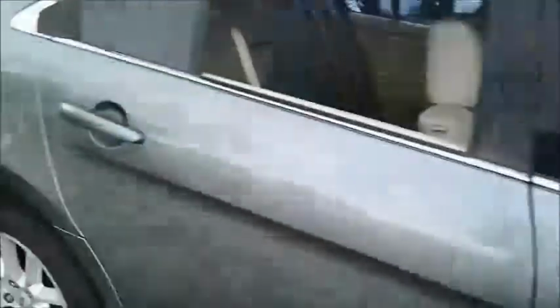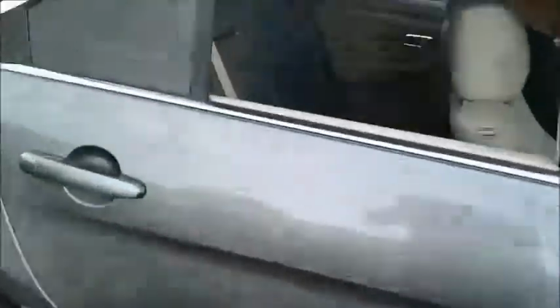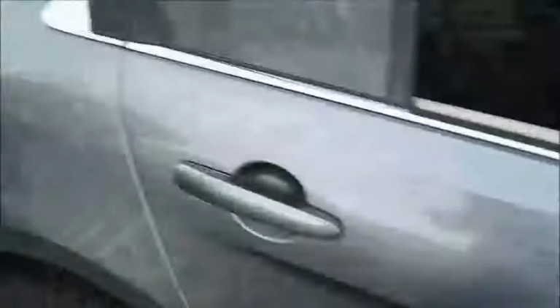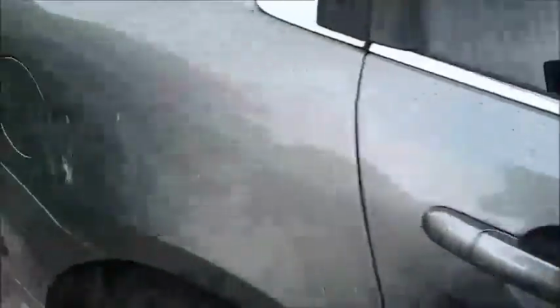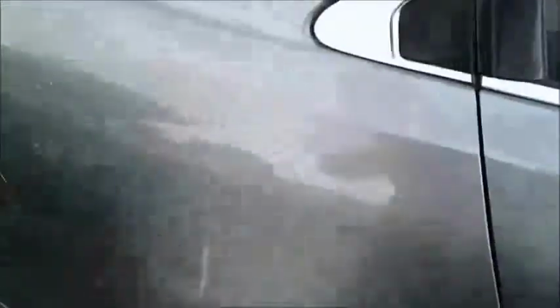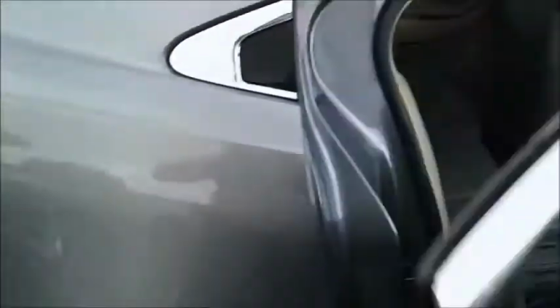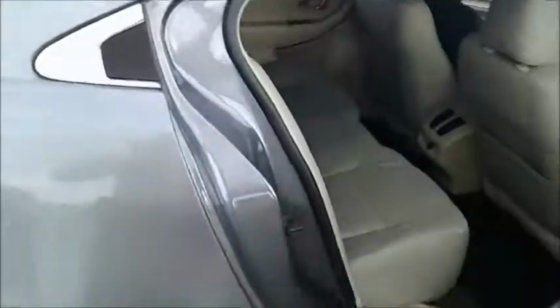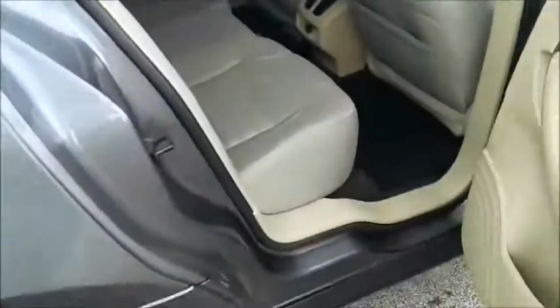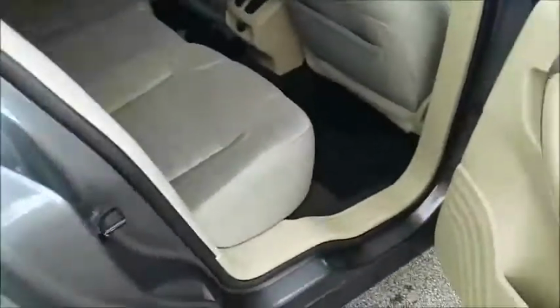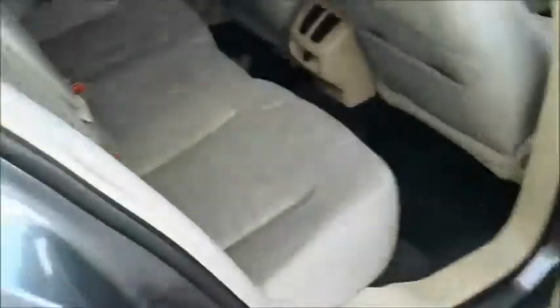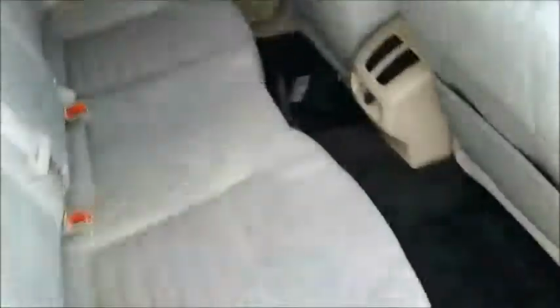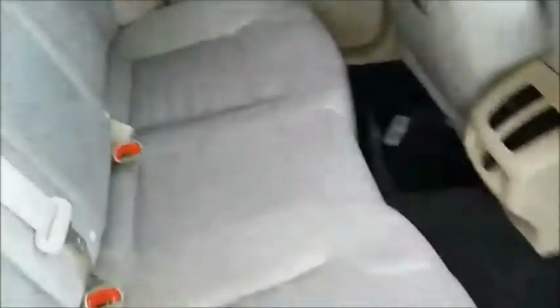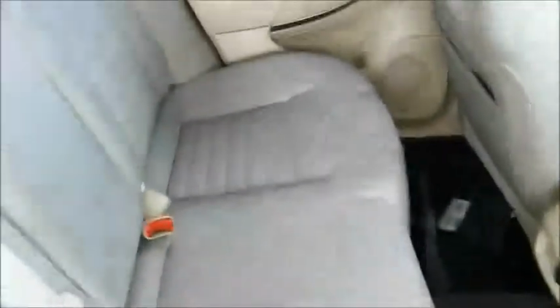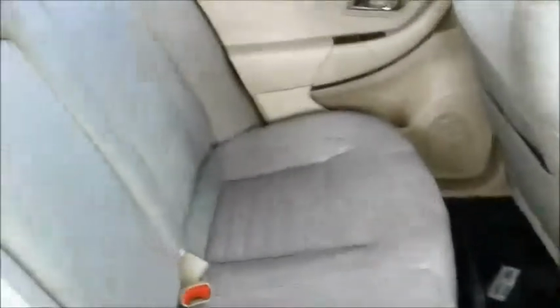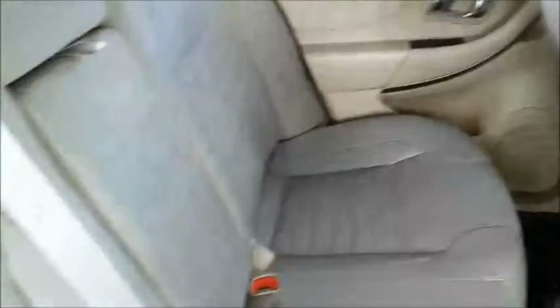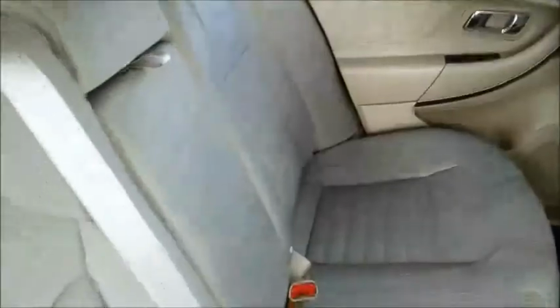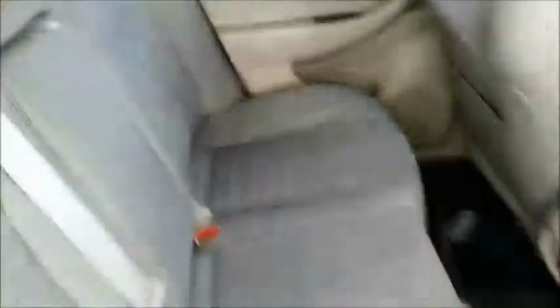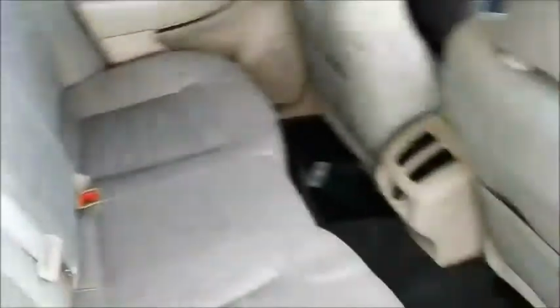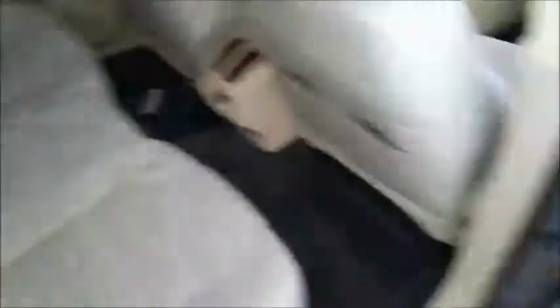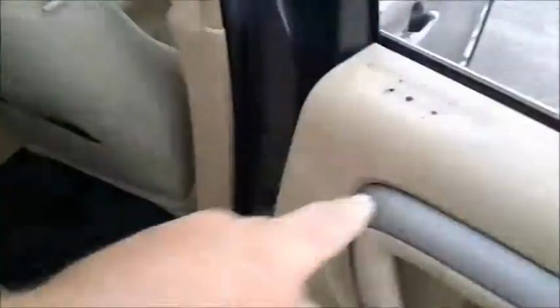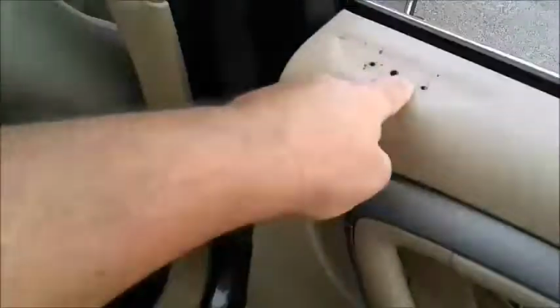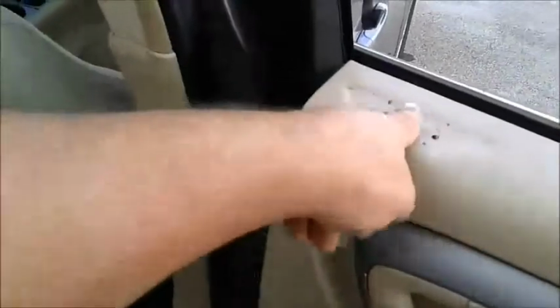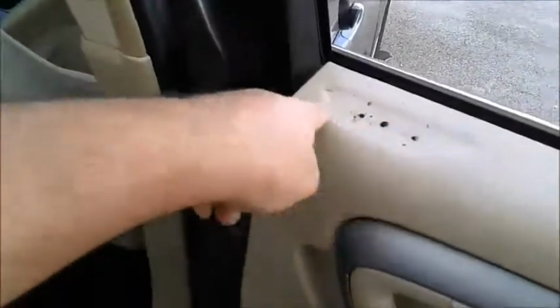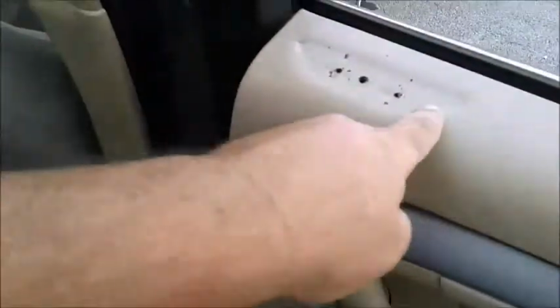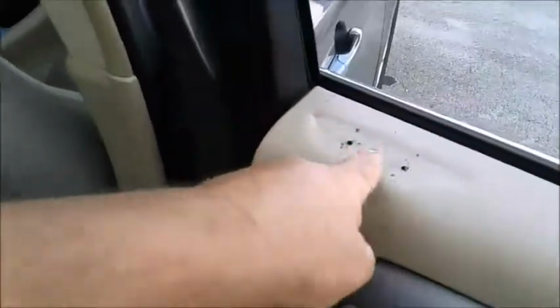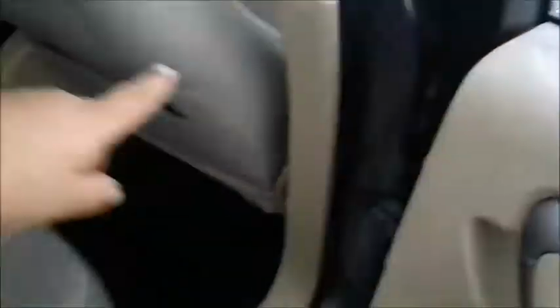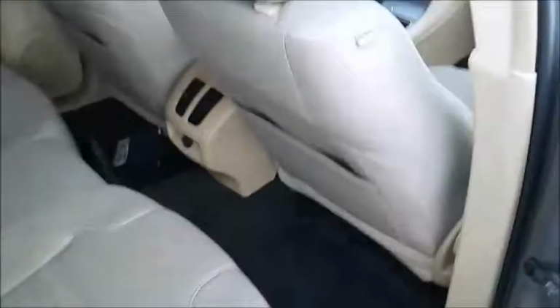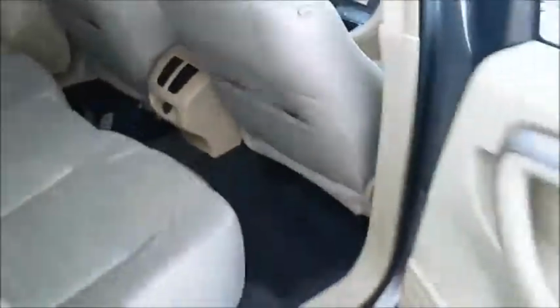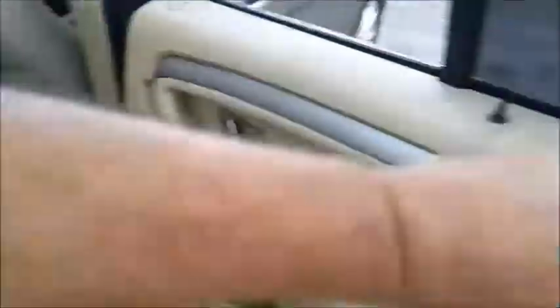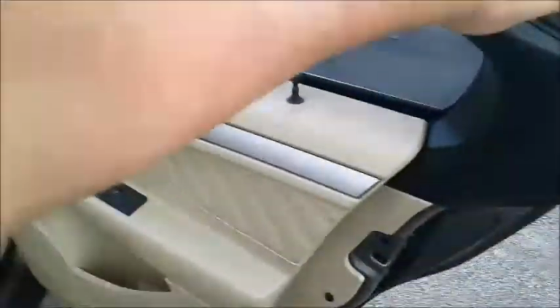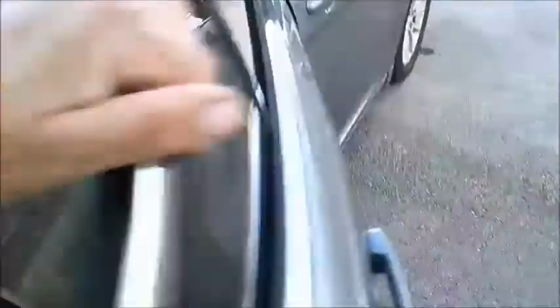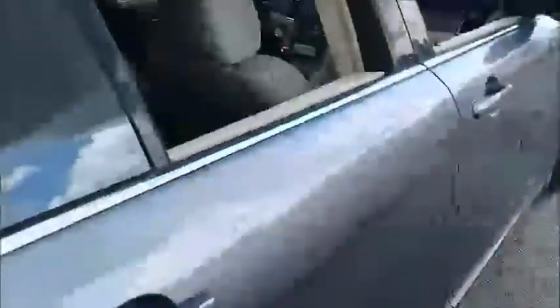Let's take a look at the back seat. It's got holes here, like if something was mounted here. And it's probably got it on the other door too. We'll show you when you get to that side.